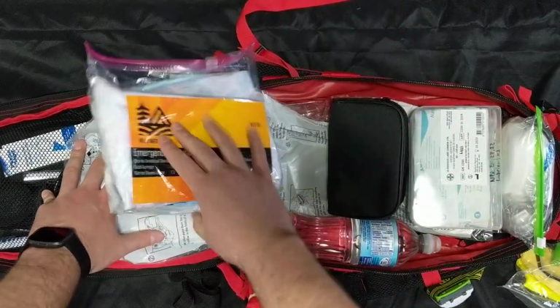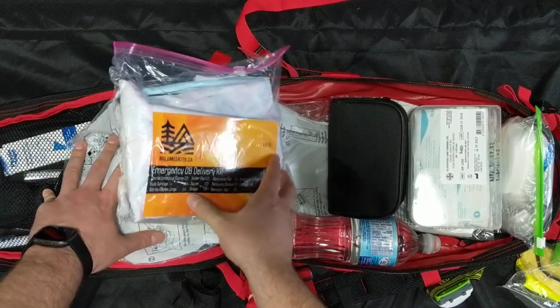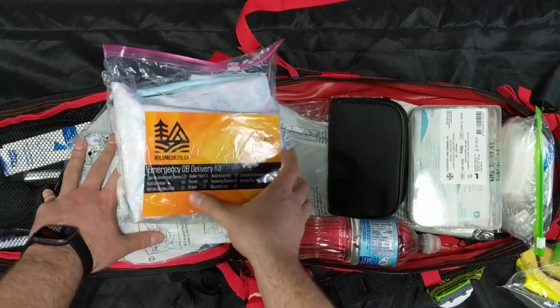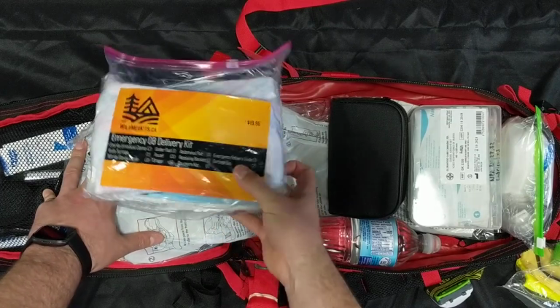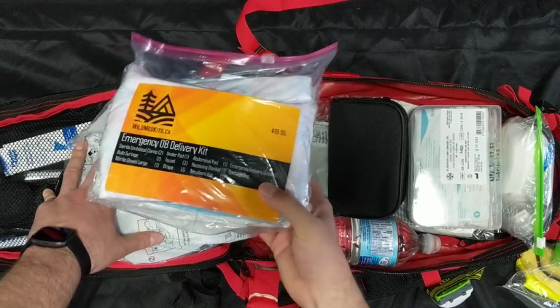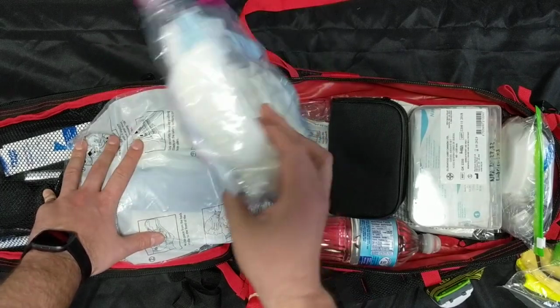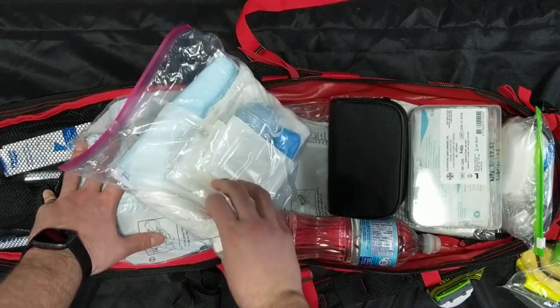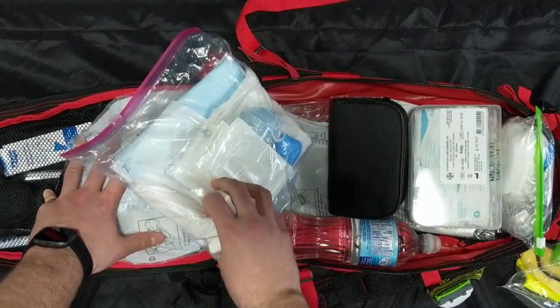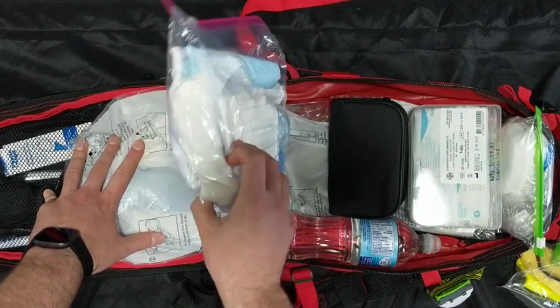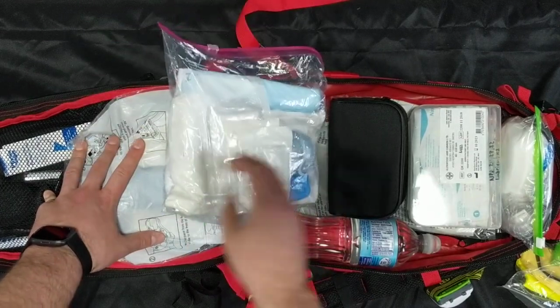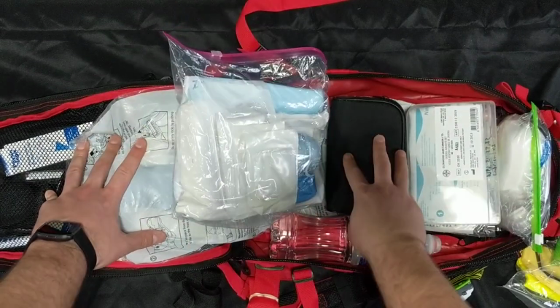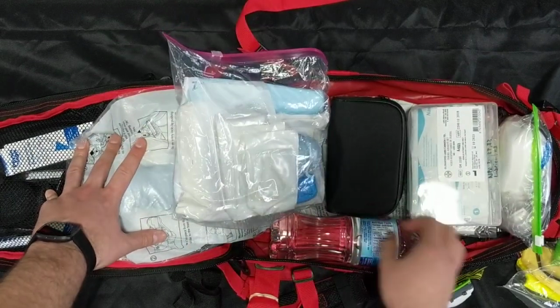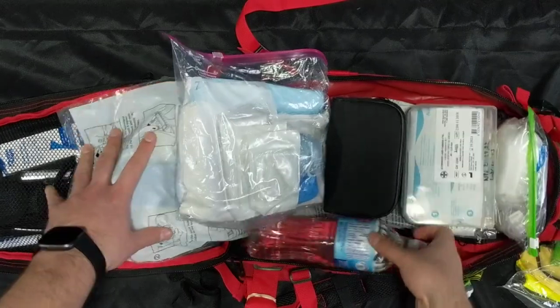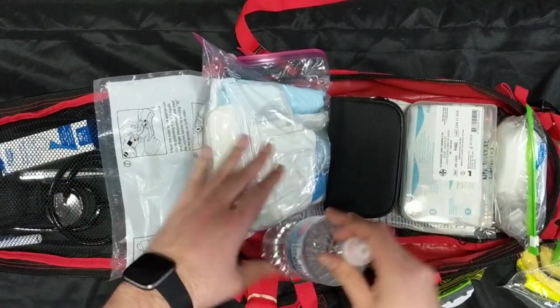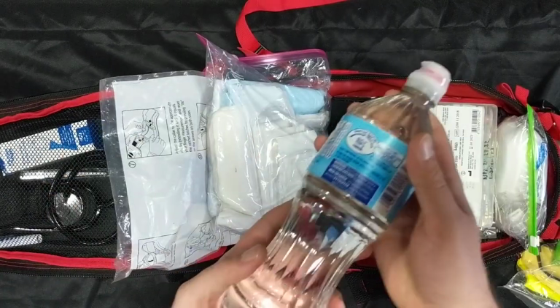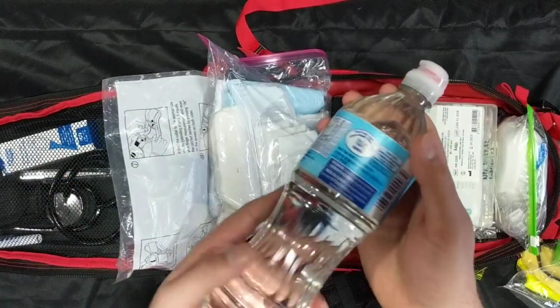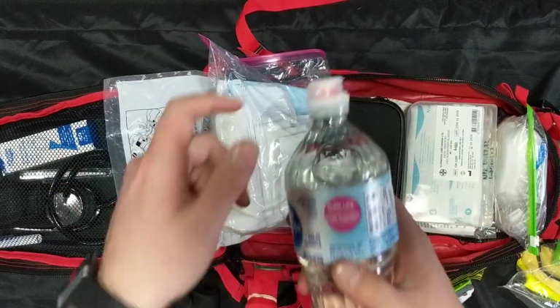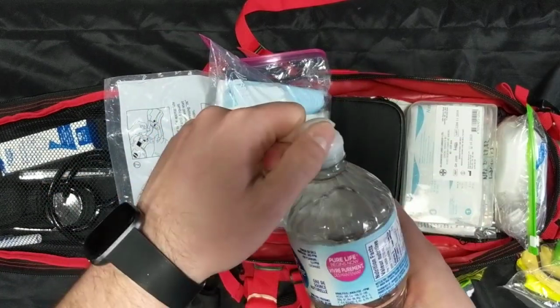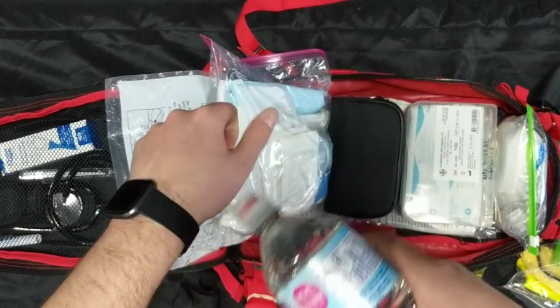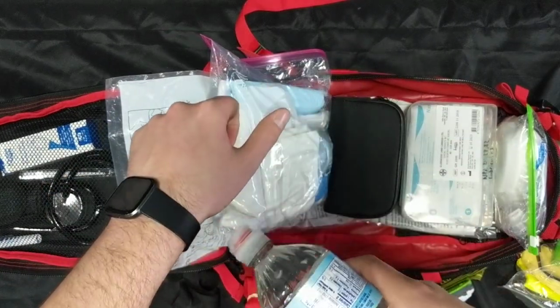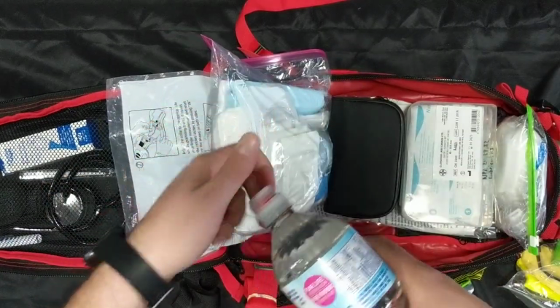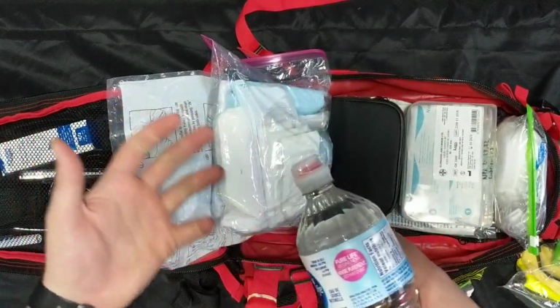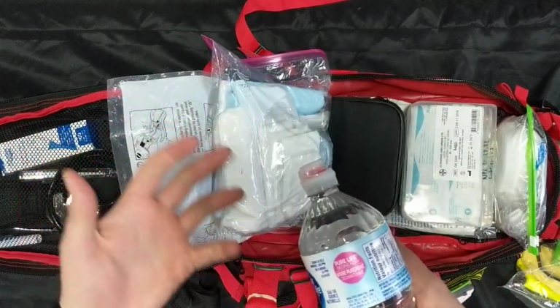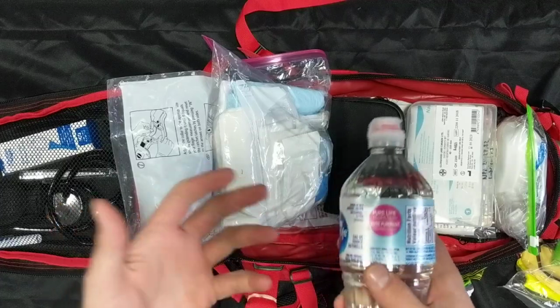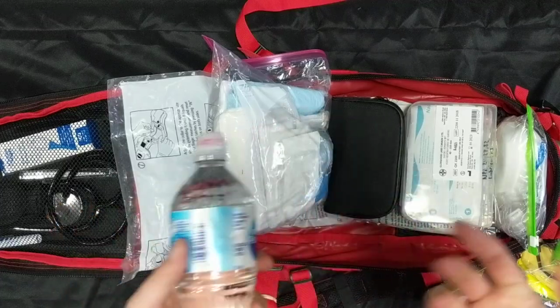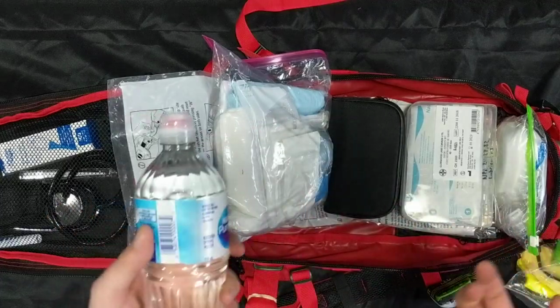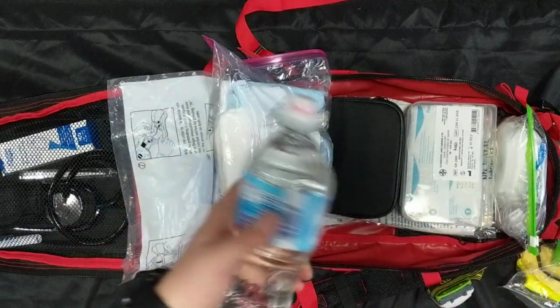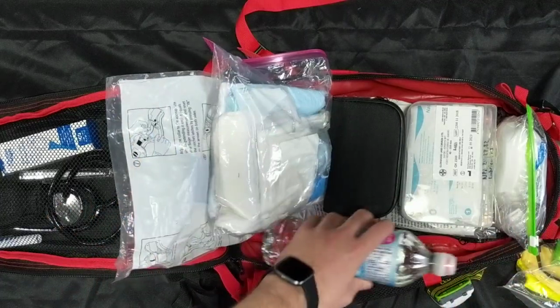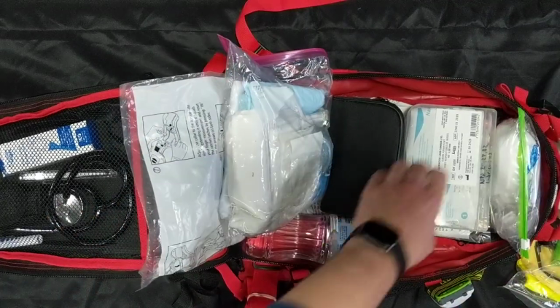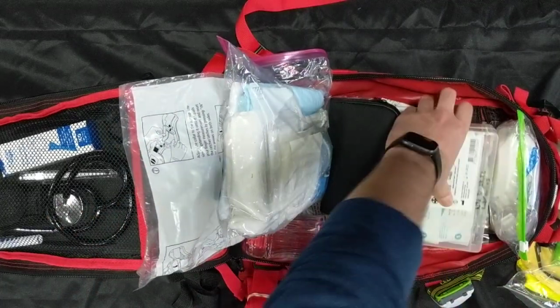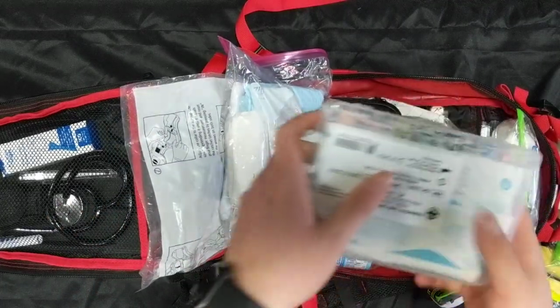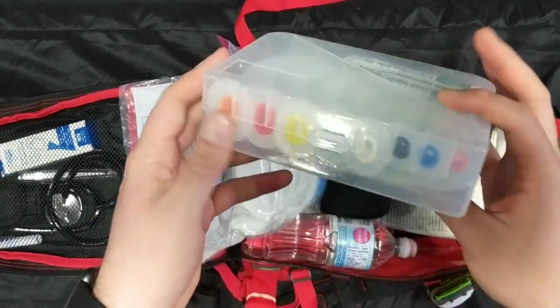This is a full obstetrics kit for emergency childbirth — it's got everything you need in there. You also have a blood pressure cuff and a large water bottle with a sport cap for irrigating eyes and wounds, as well as for hydration if a patient is dehydrated.